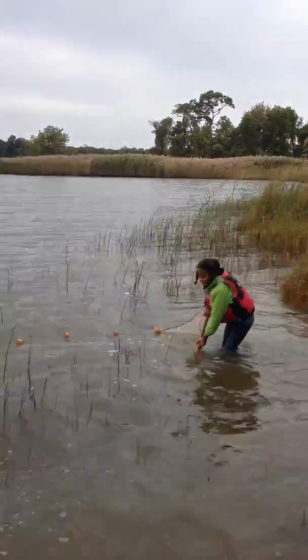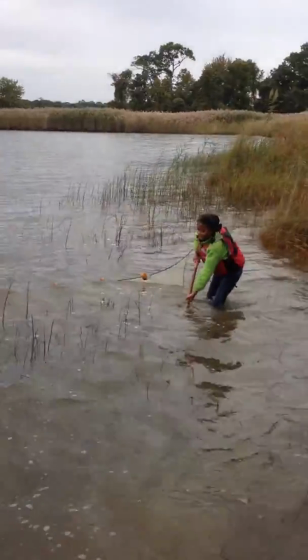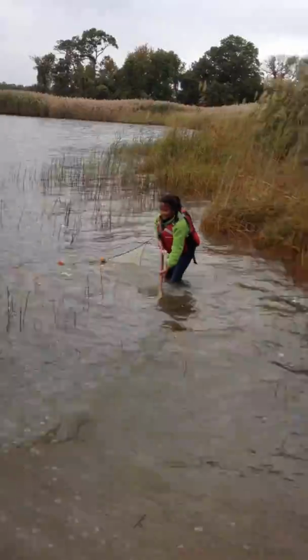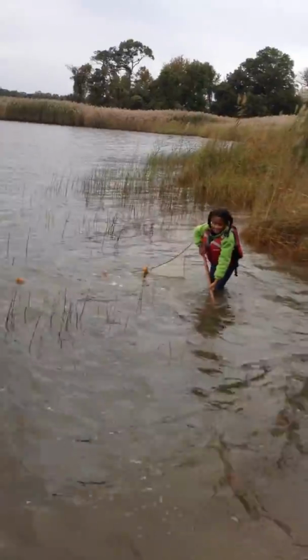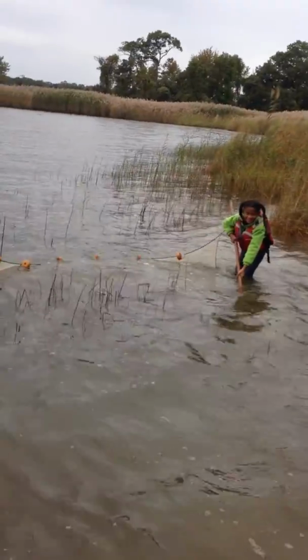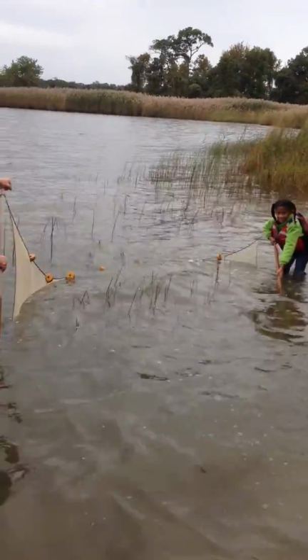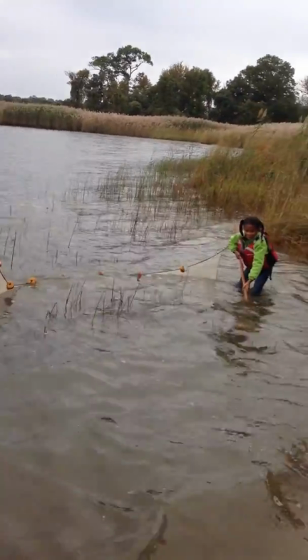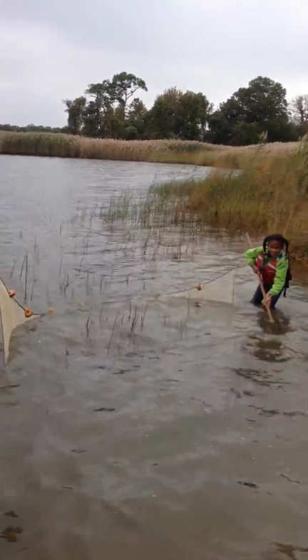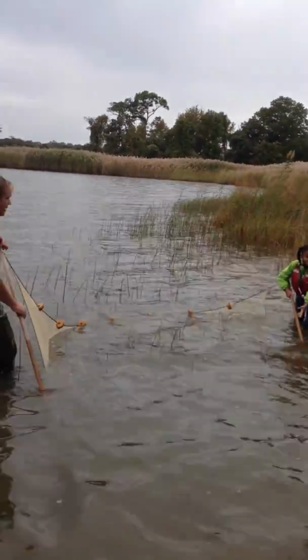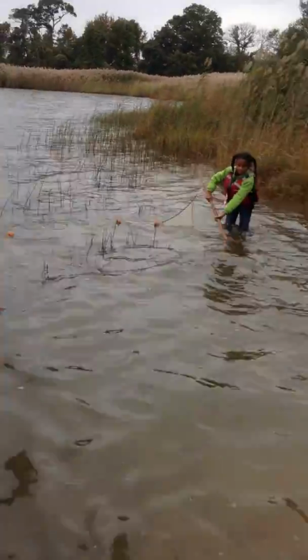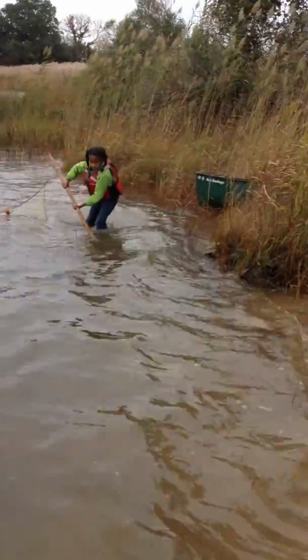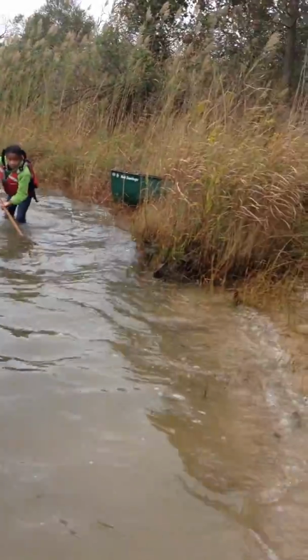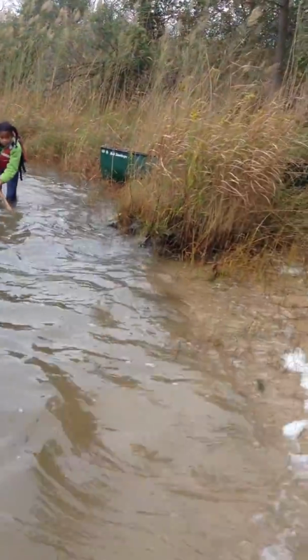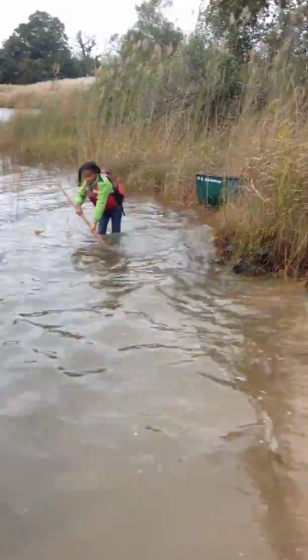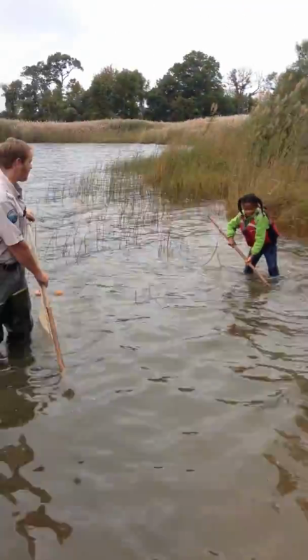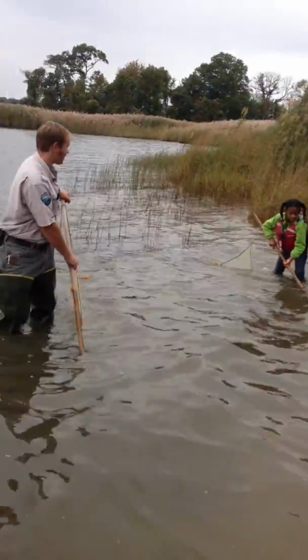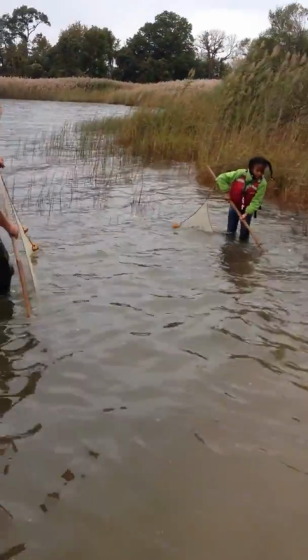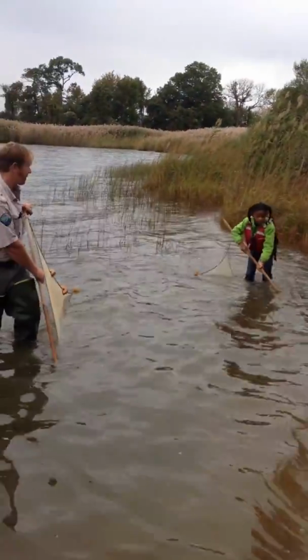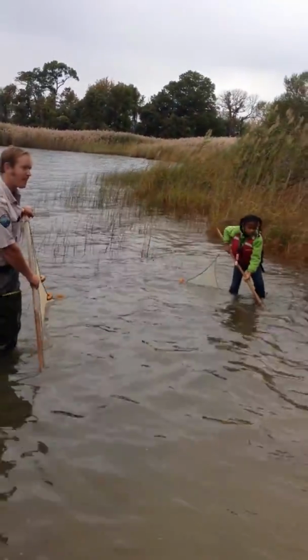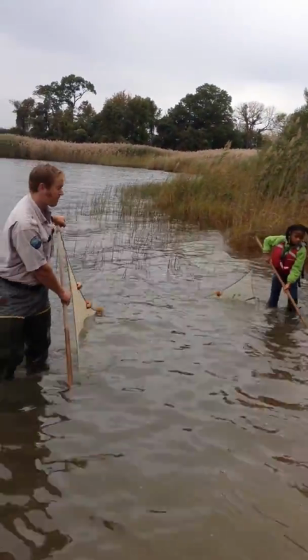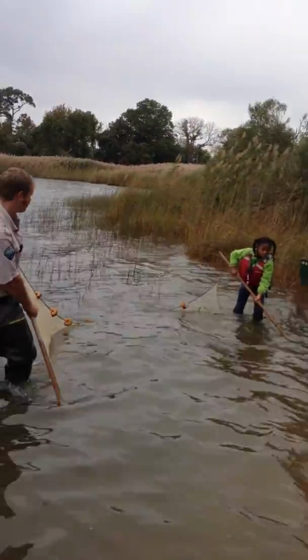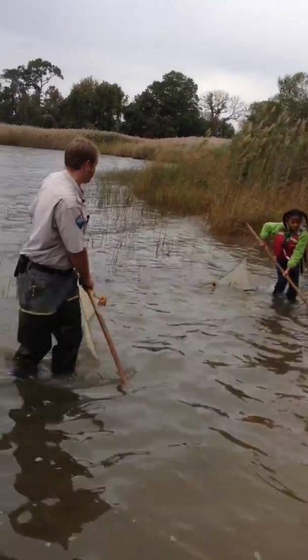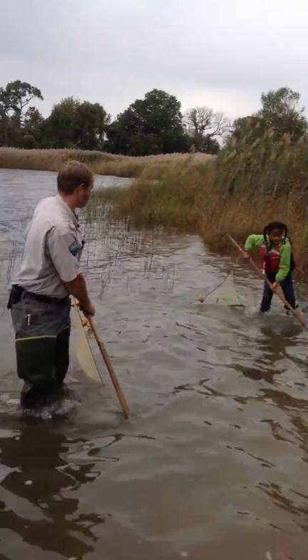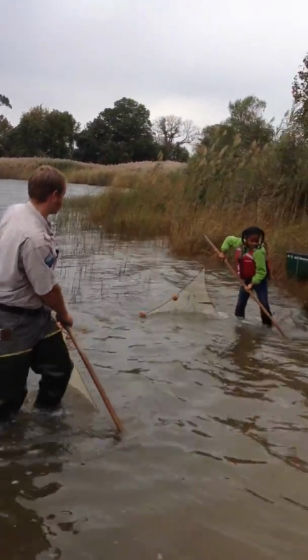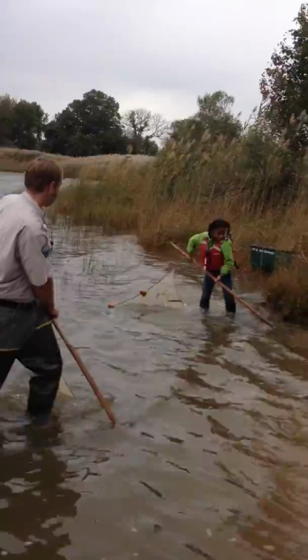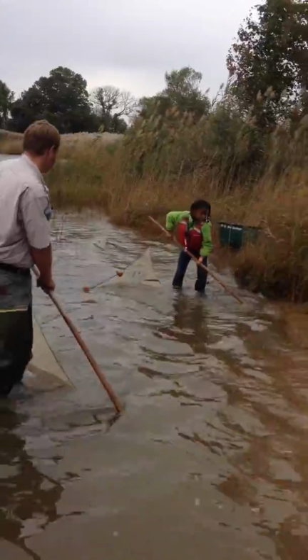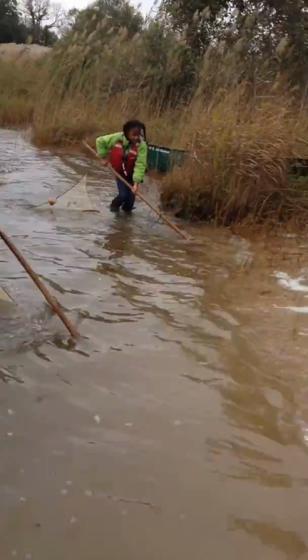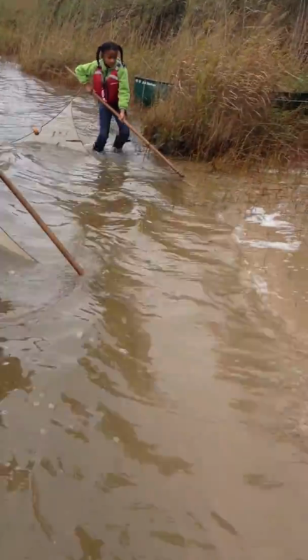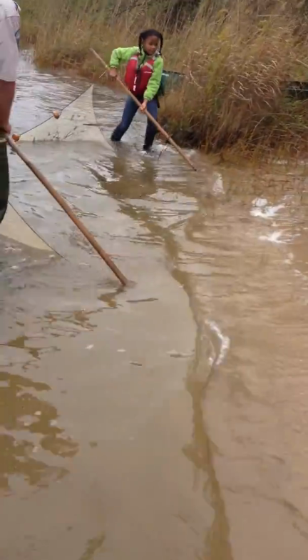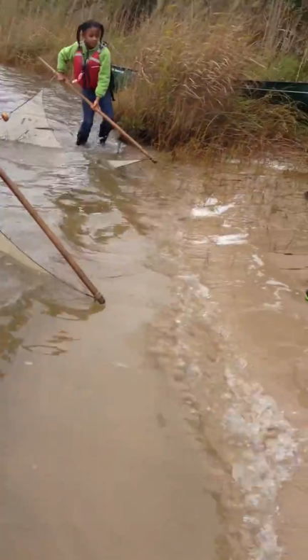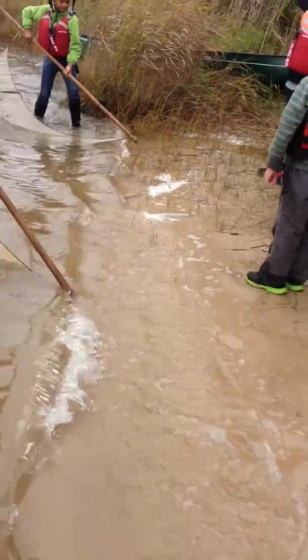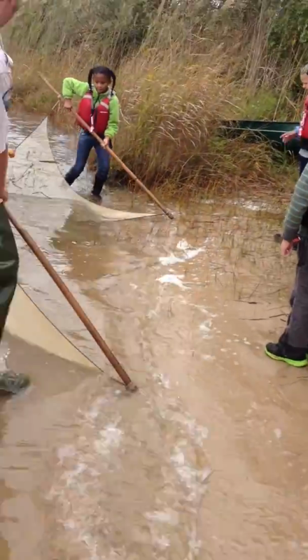There's fish right everywhere. Remember kids, back up enough so we have room for the net on the sand. That's it. All the way up. Back up a little bit.